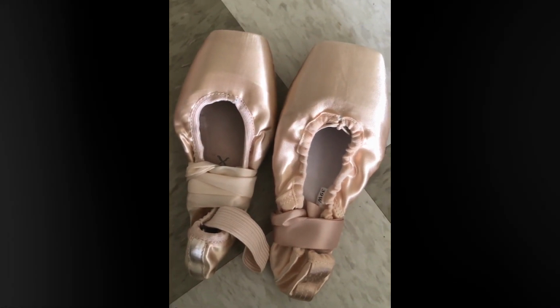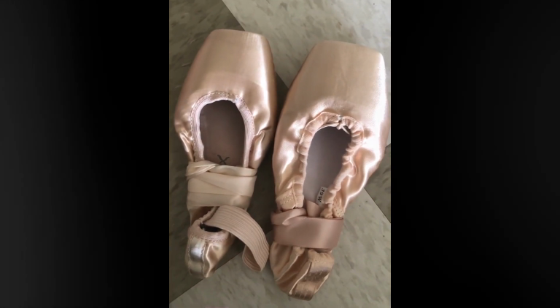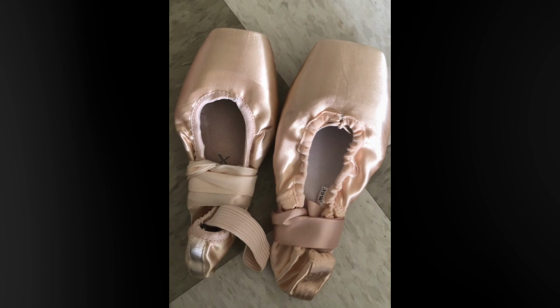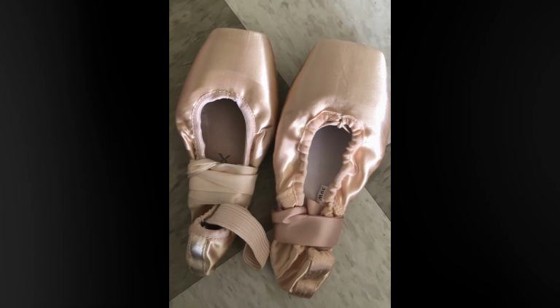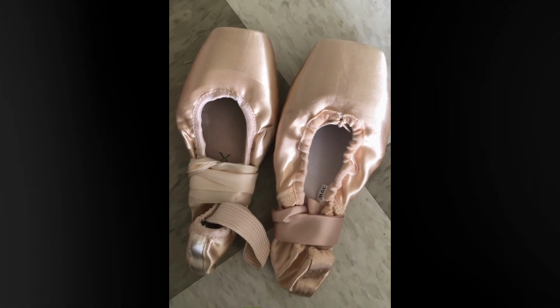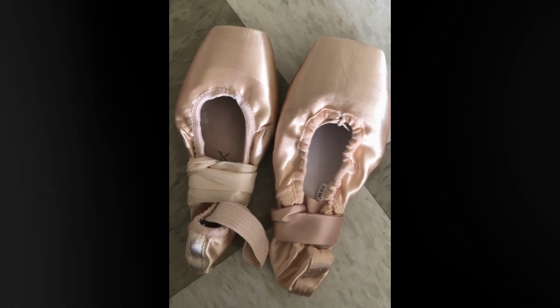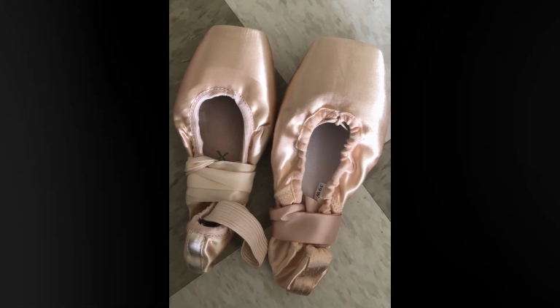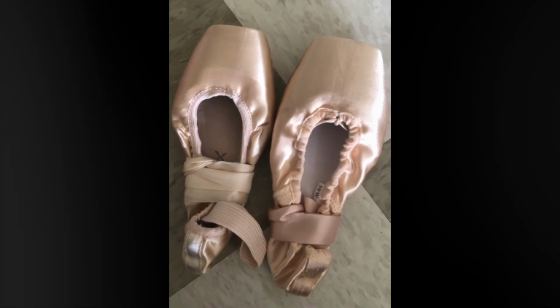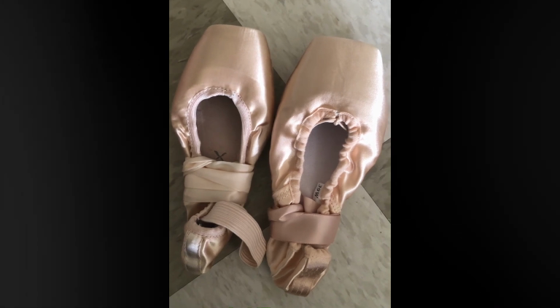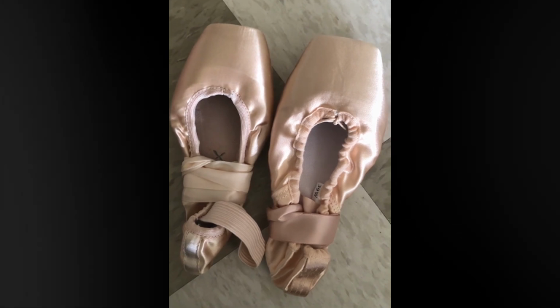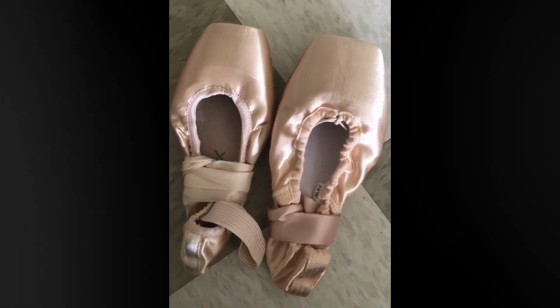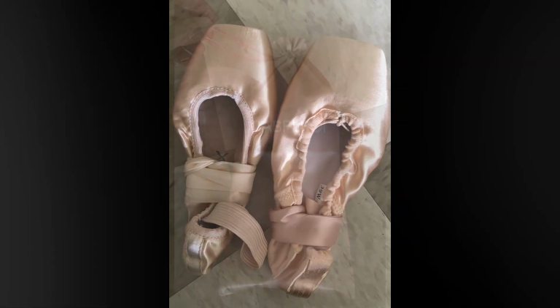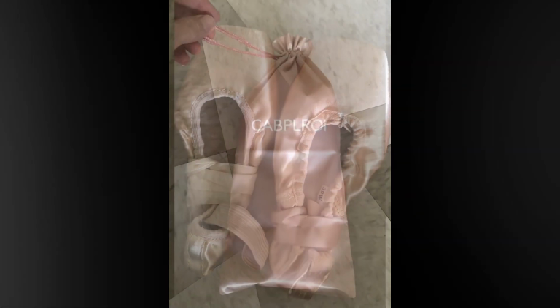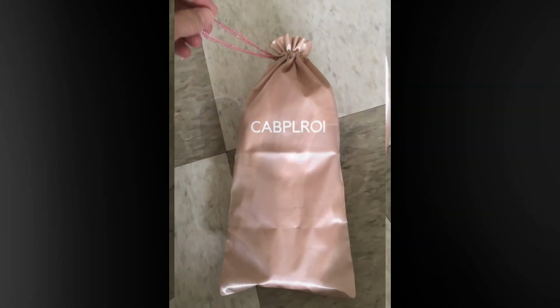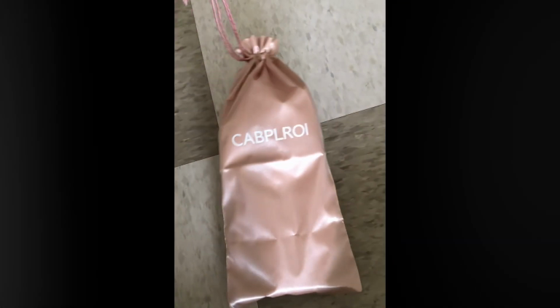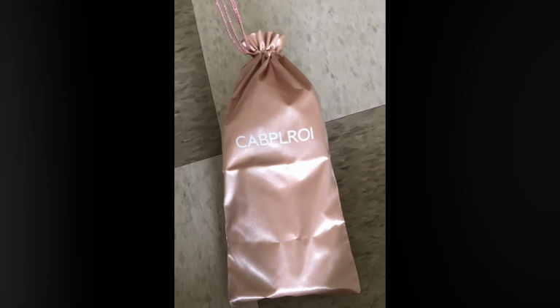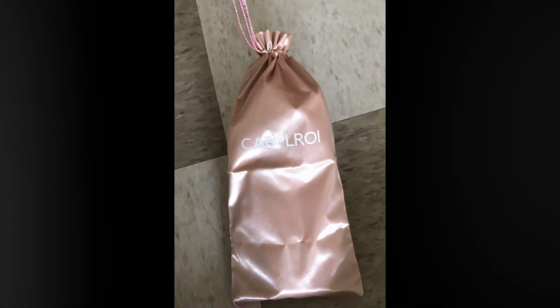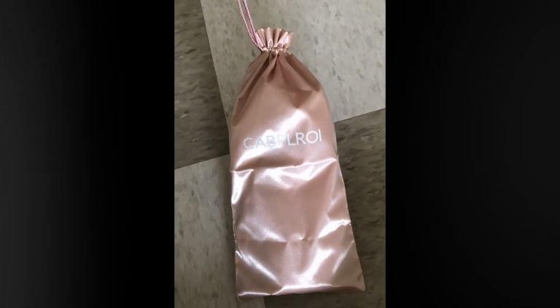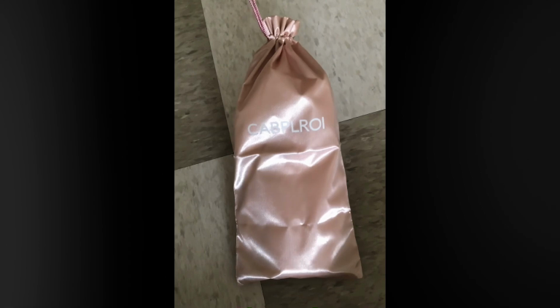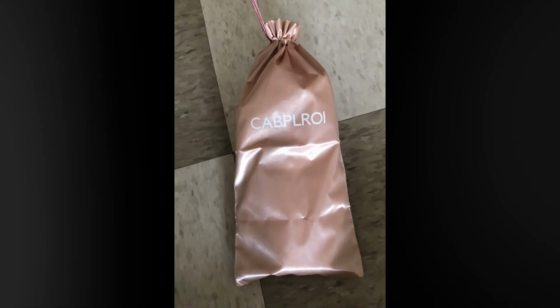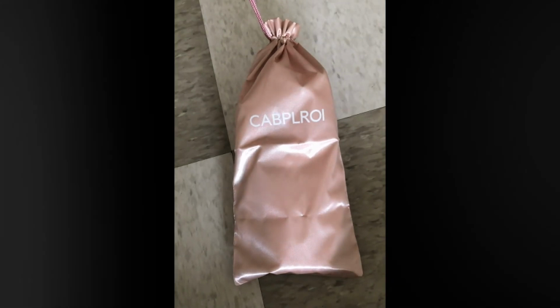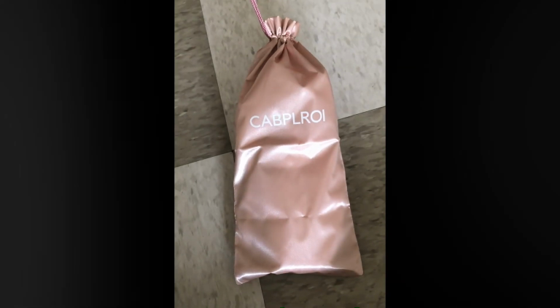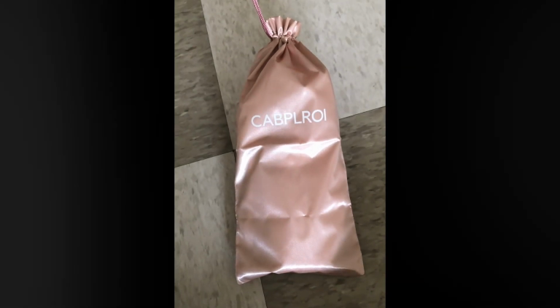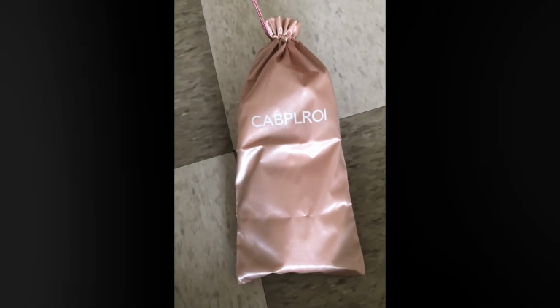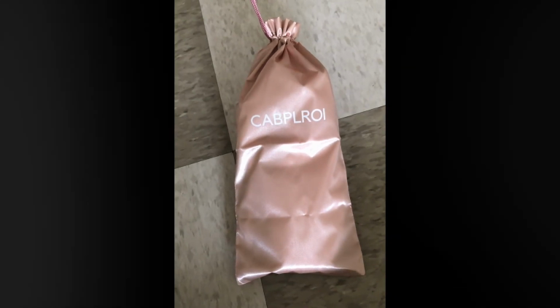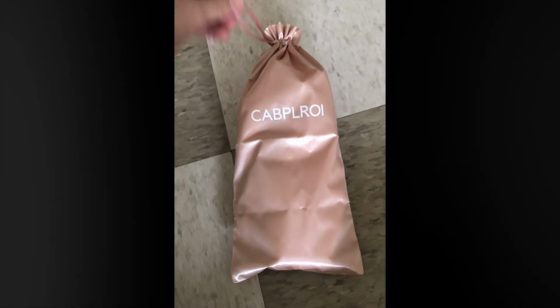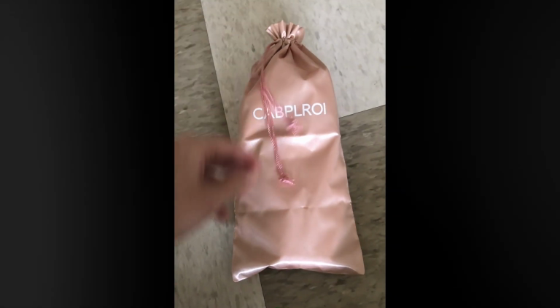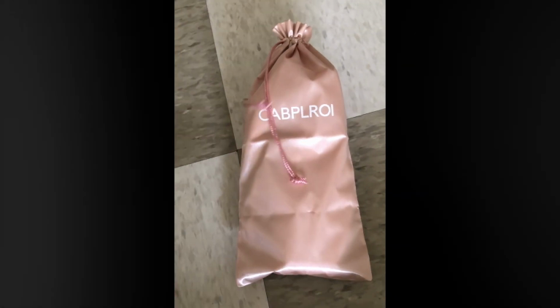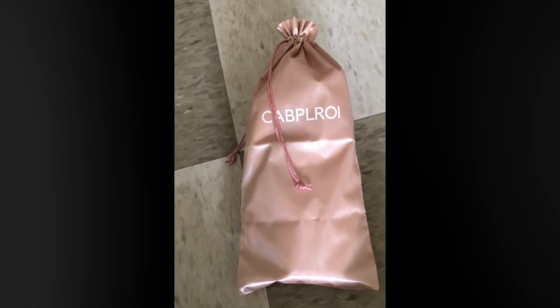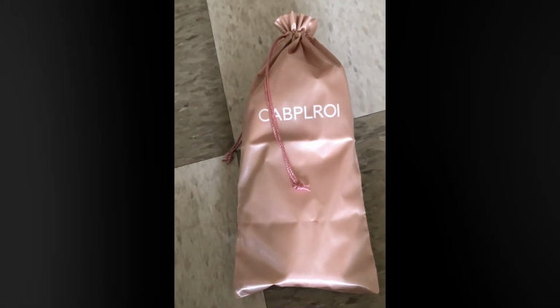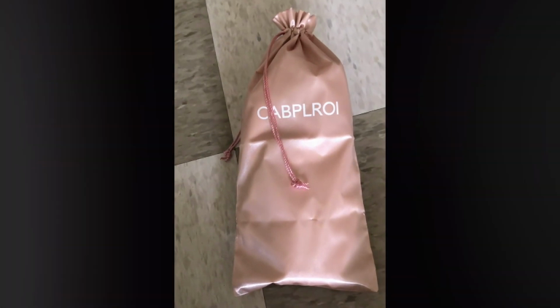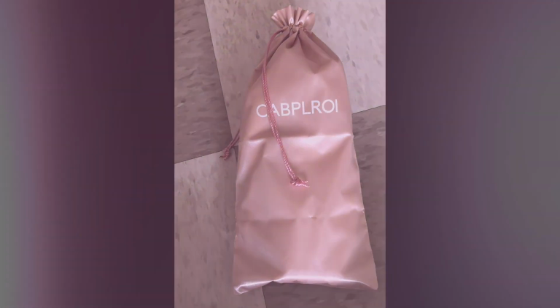They fit nicely in the drawstring bag. Overall they're good — really good.